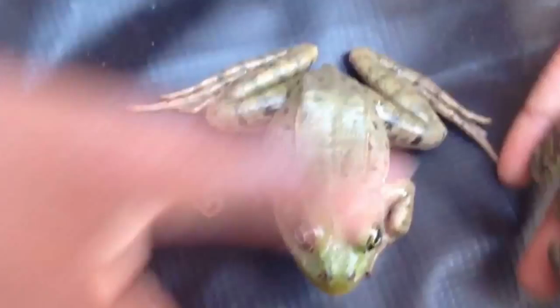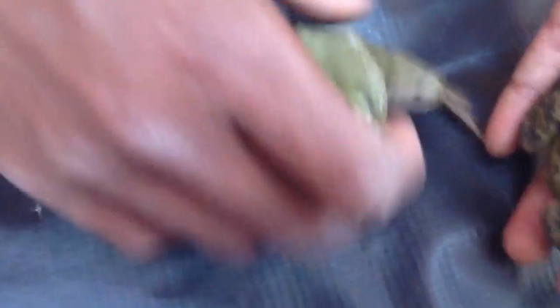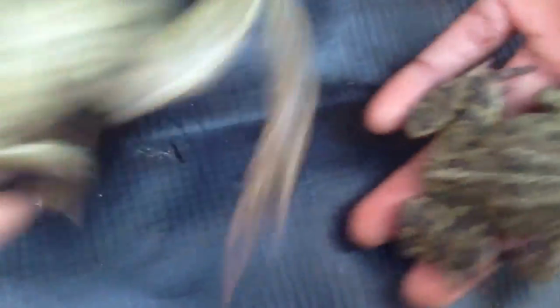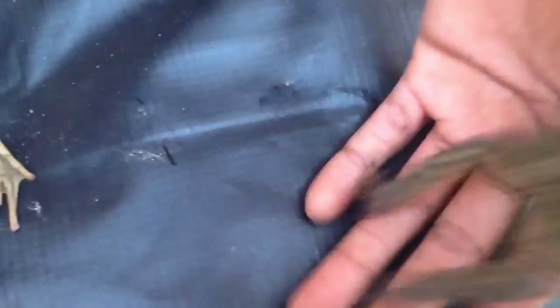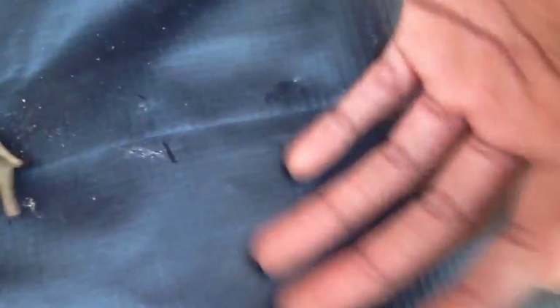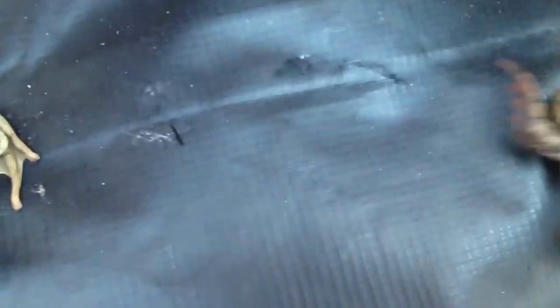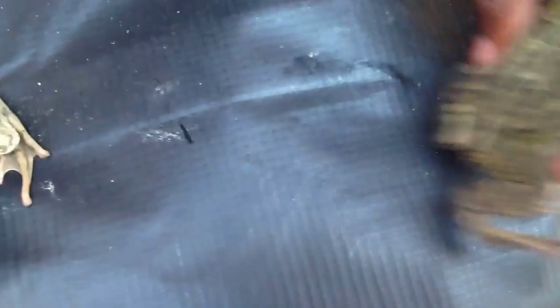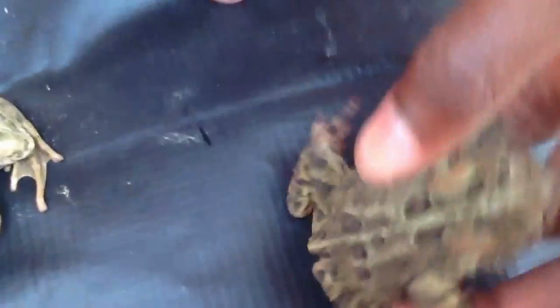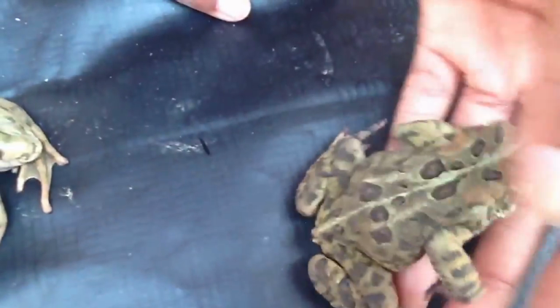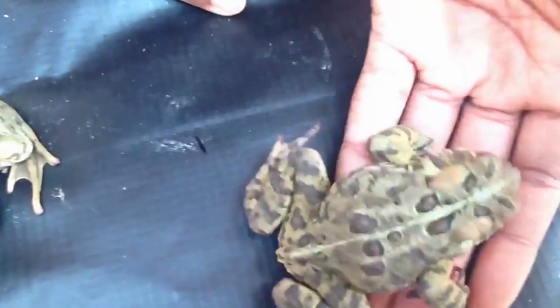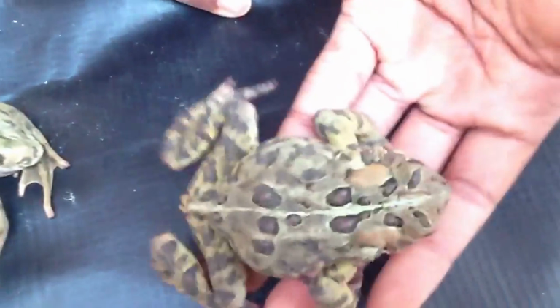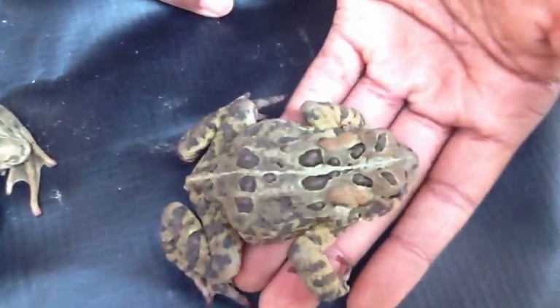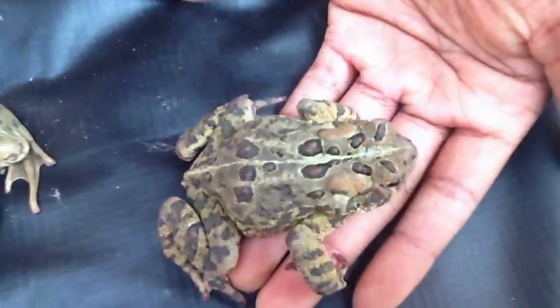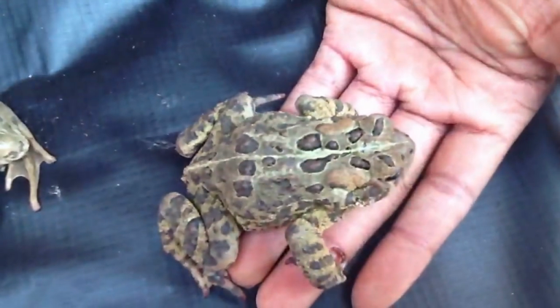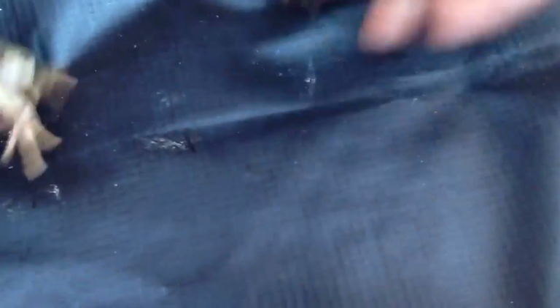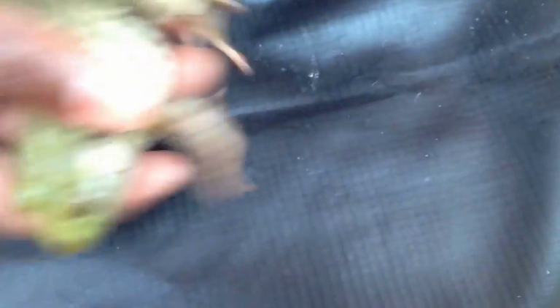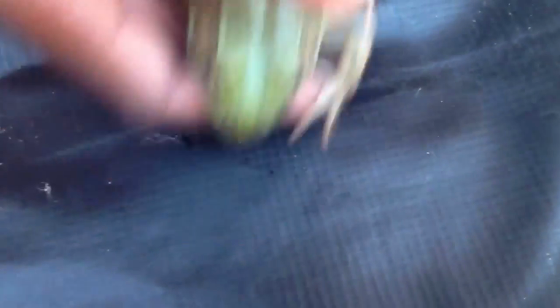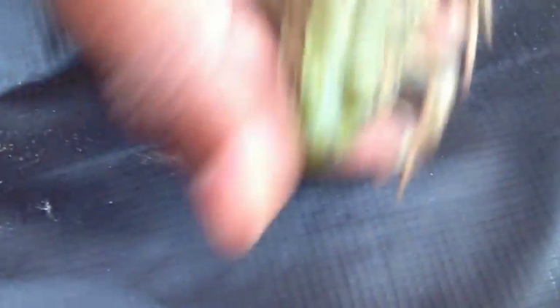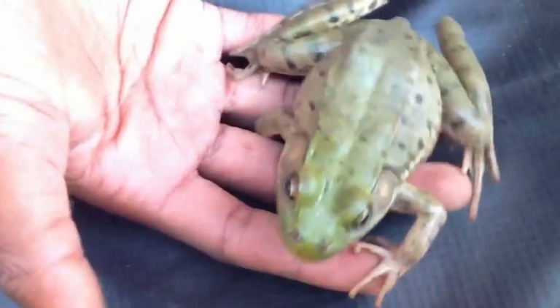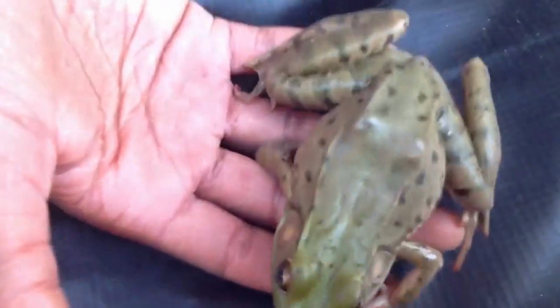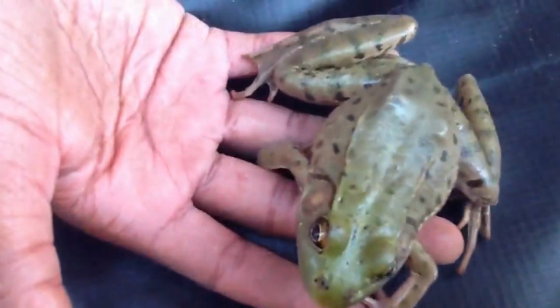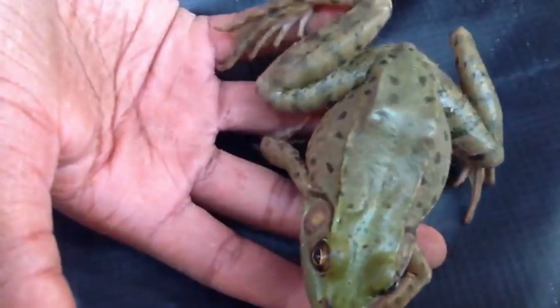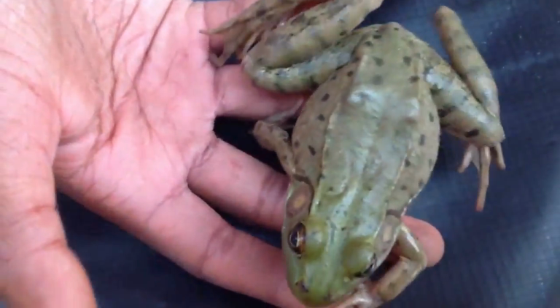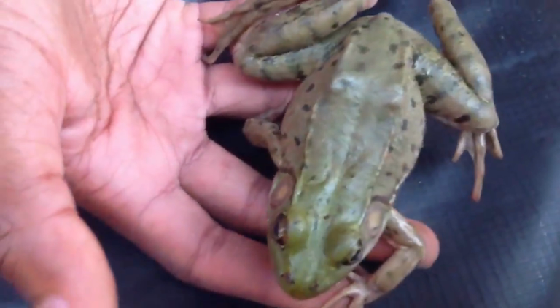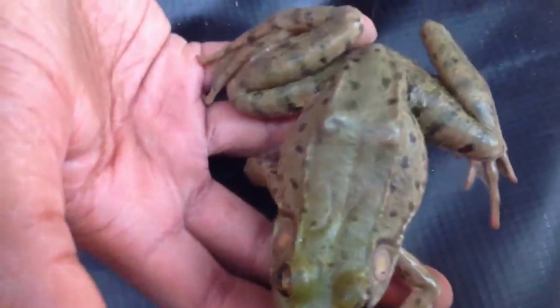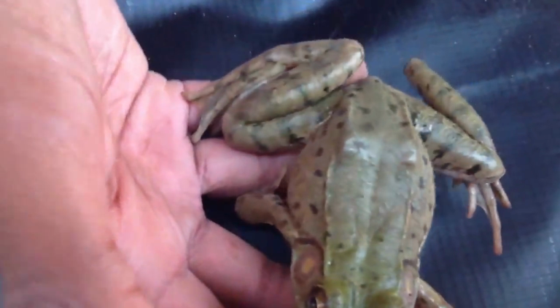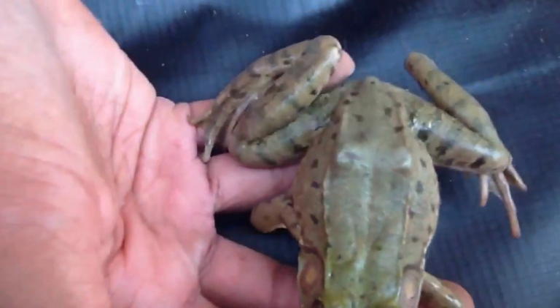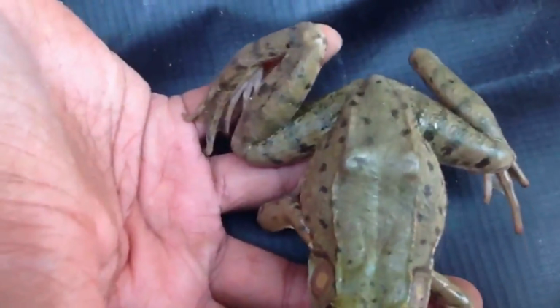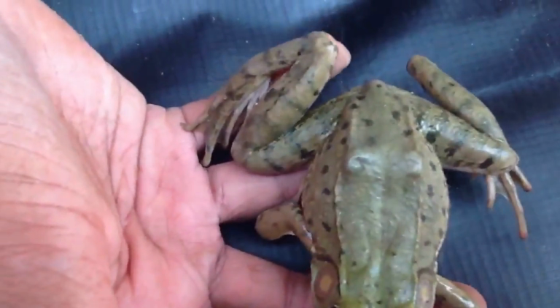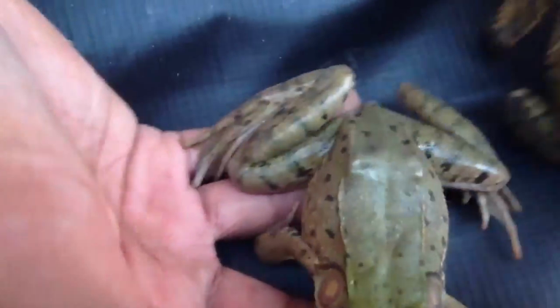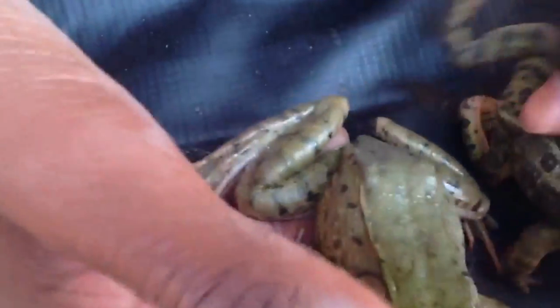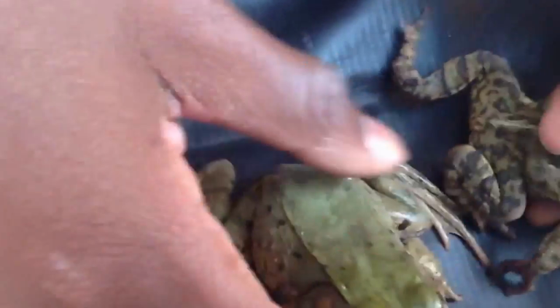When toads are stalking their prey, they'll usually climb up to it very slowly and use camouflage because they have short tongues. Frogs, on the other hand, just look at their prey, dive at it with their long tongues, and just hope they catch it.